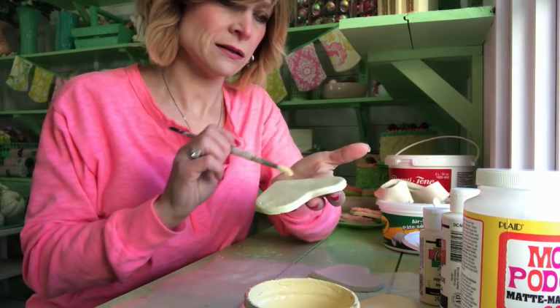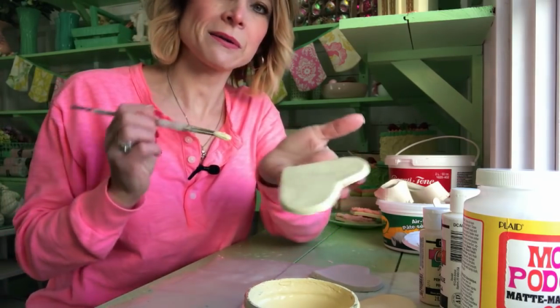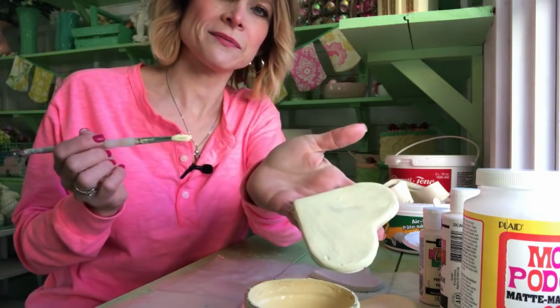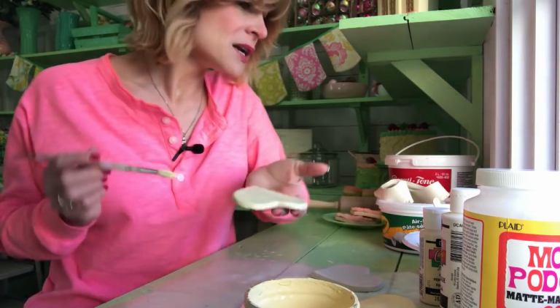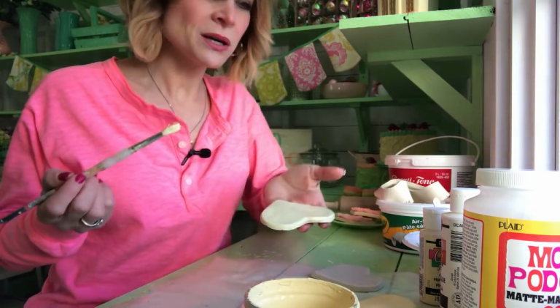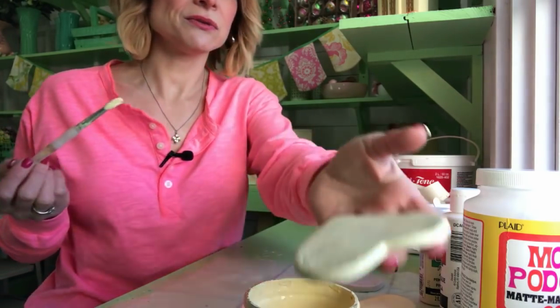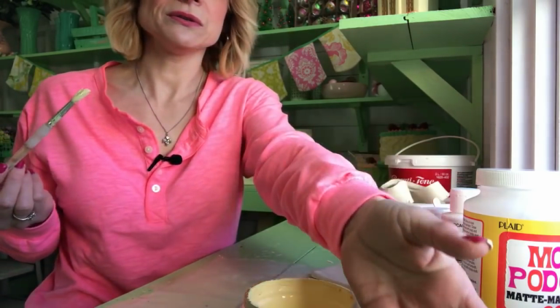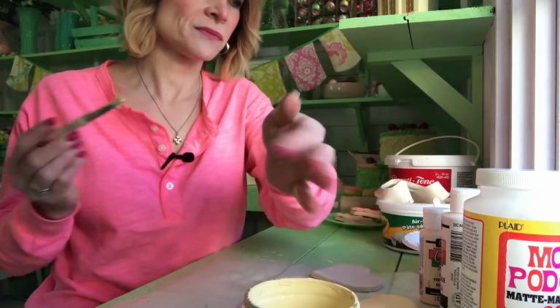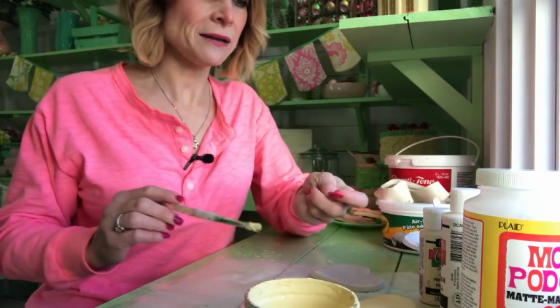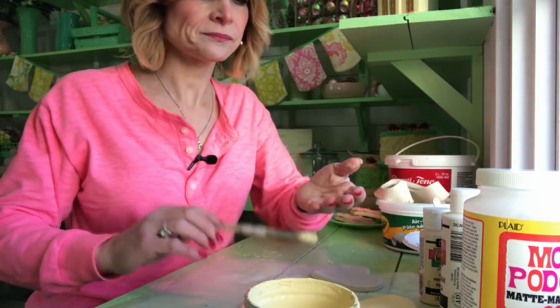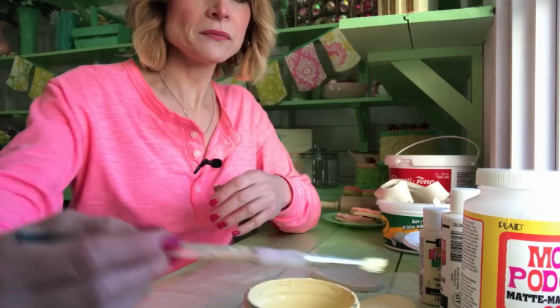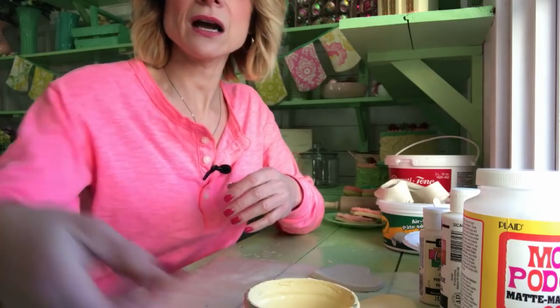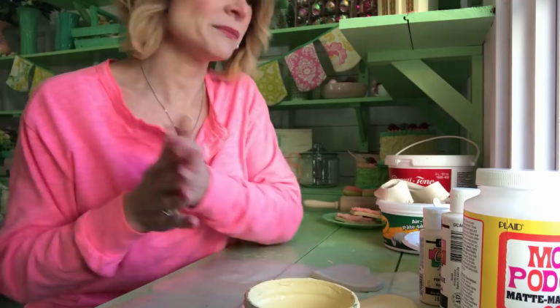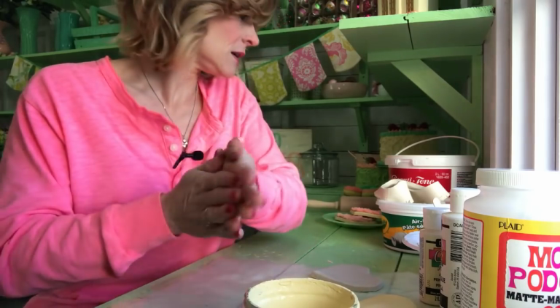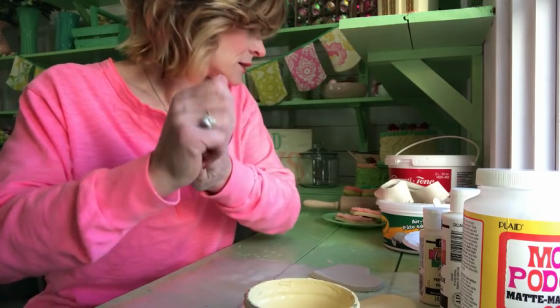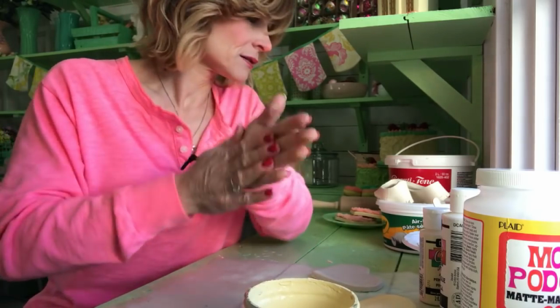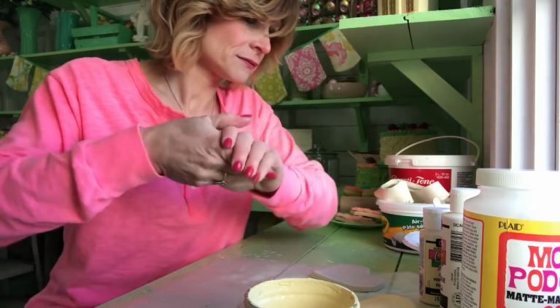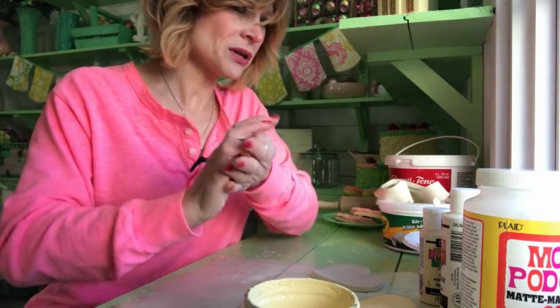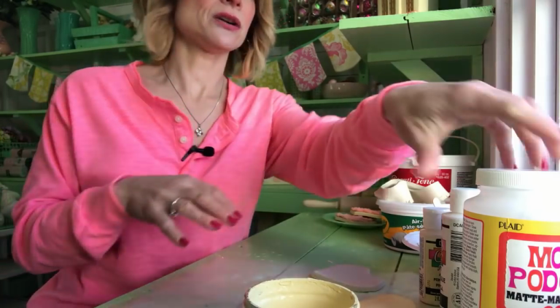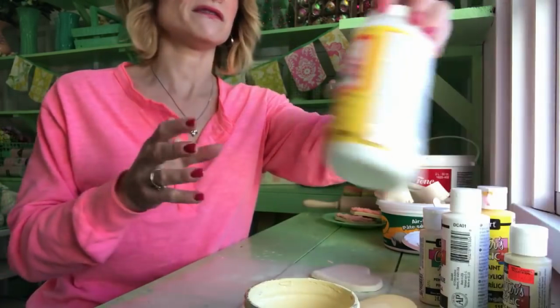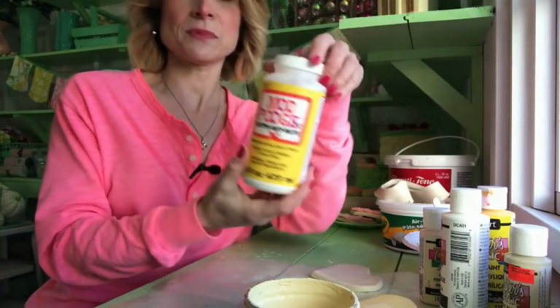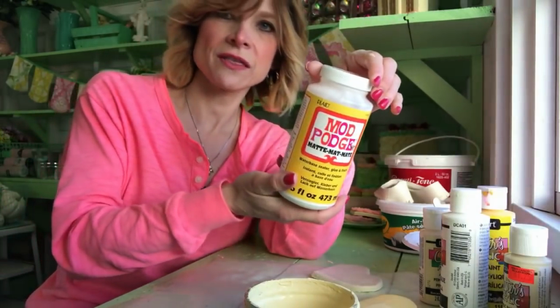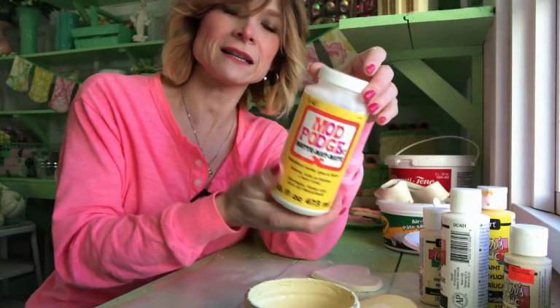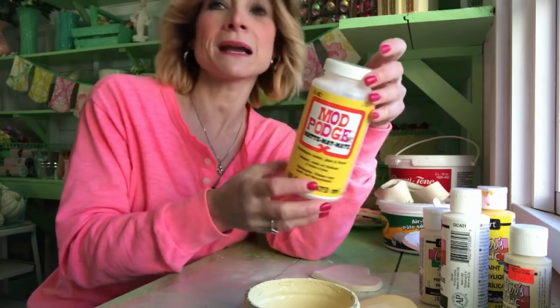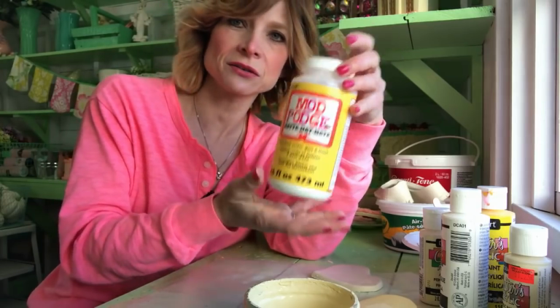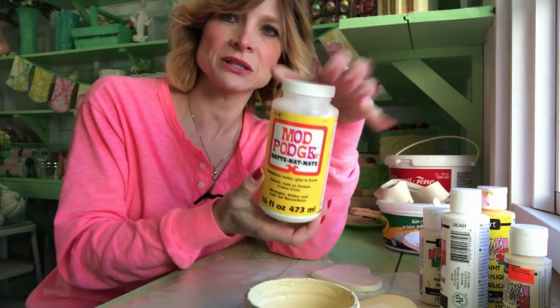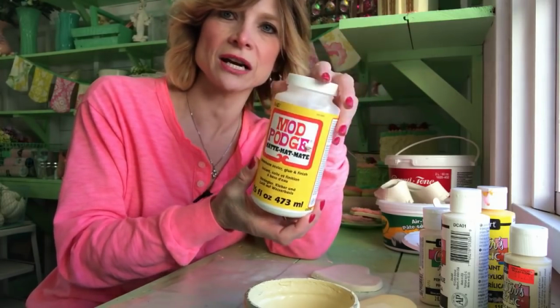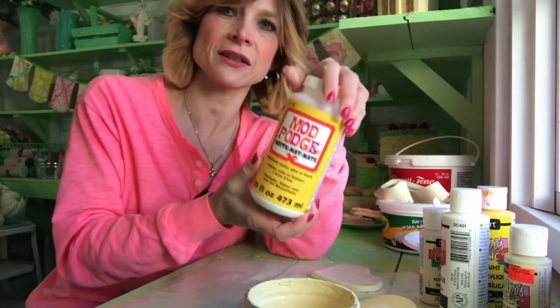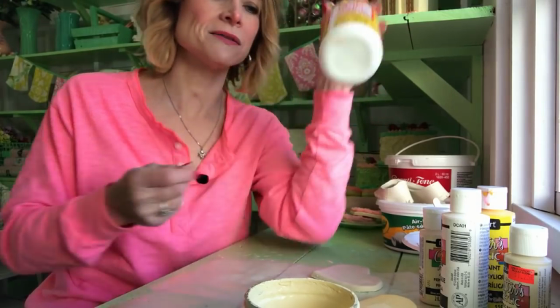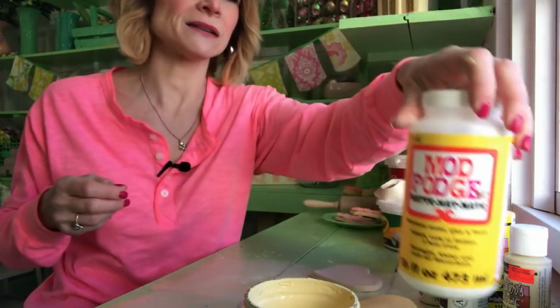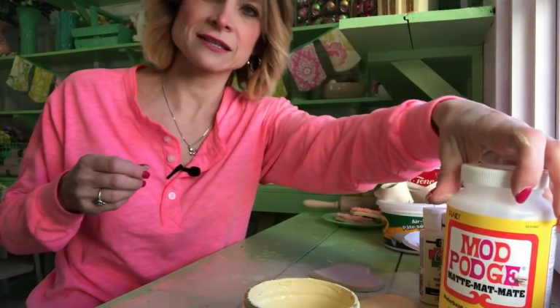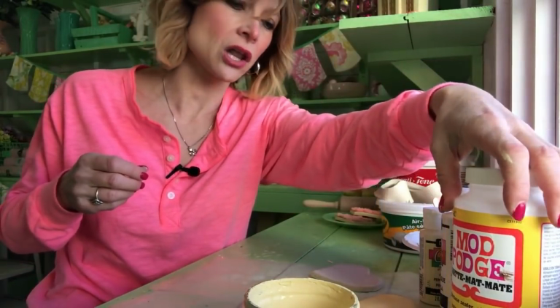Paint all the way around. Once you do that, you put a coat of Mod Podge — the matte. I like the matte because I don't want it to be too shiny, so that's why I use the matte instead of the gloss.